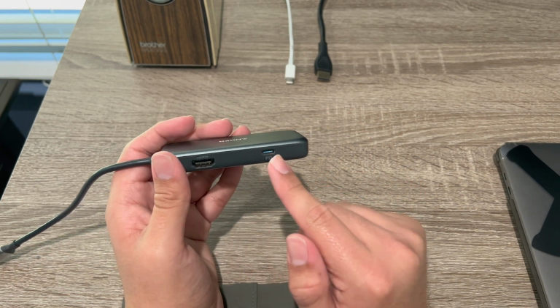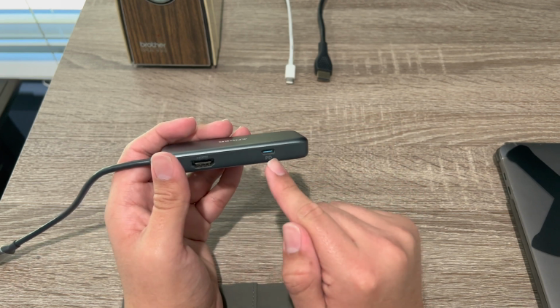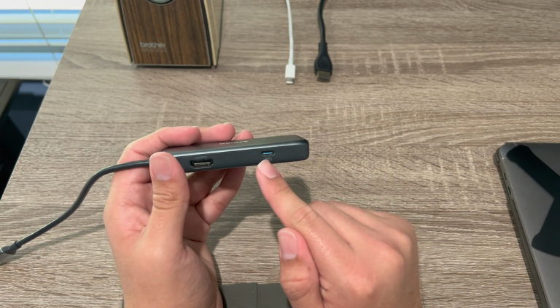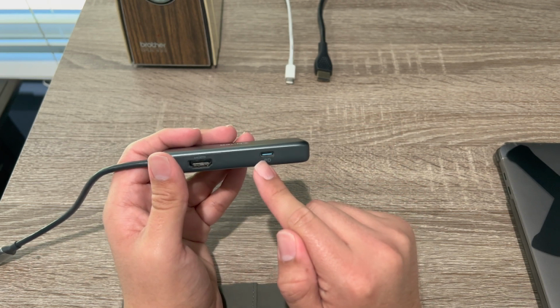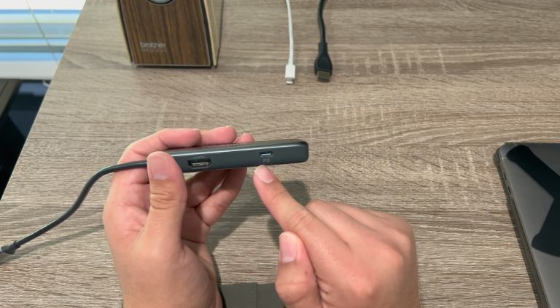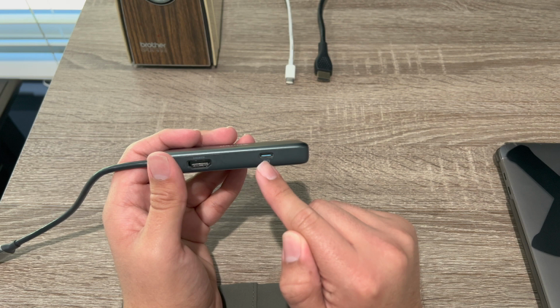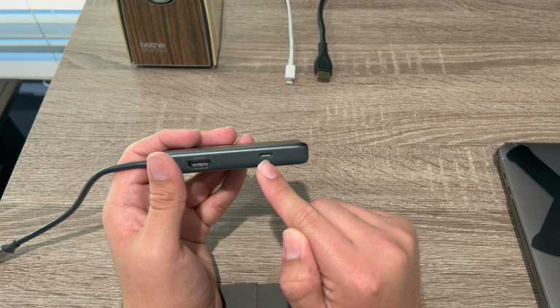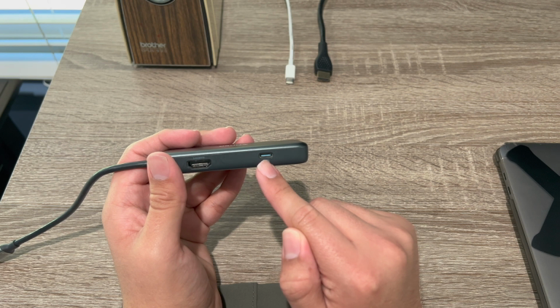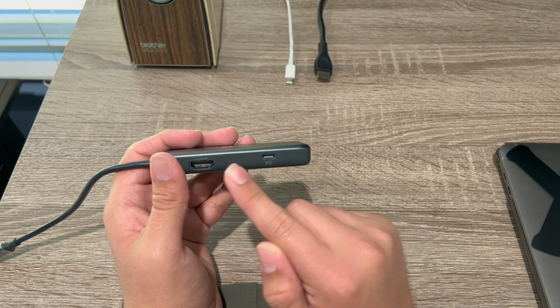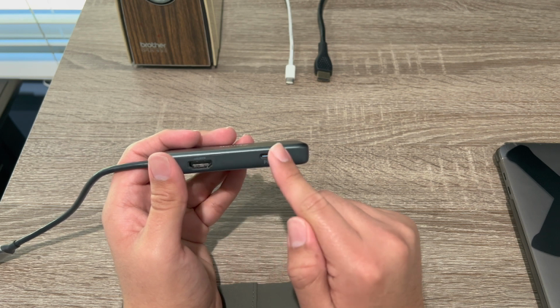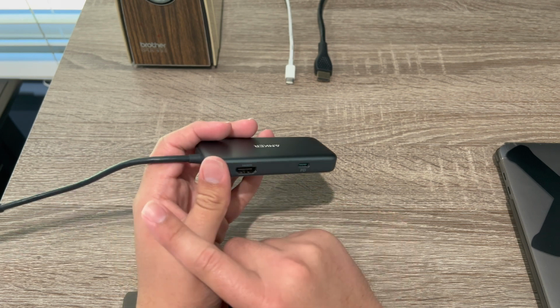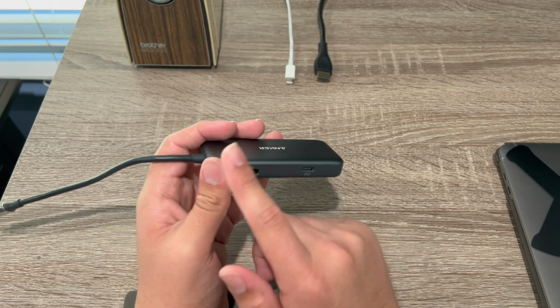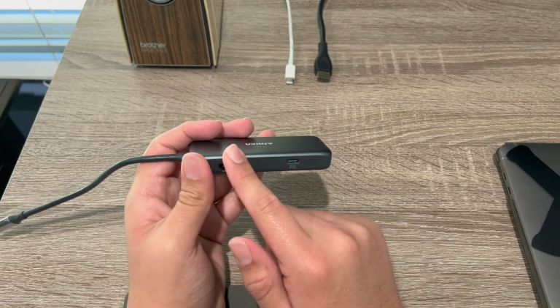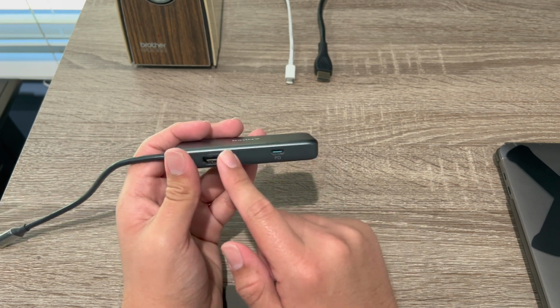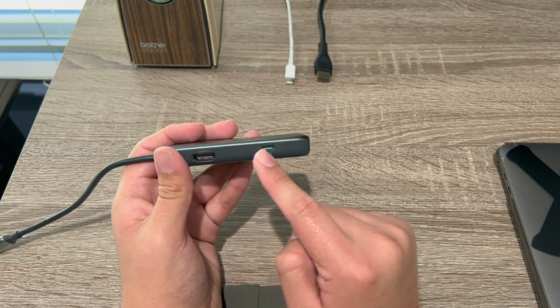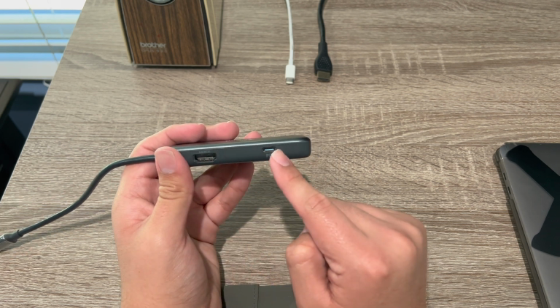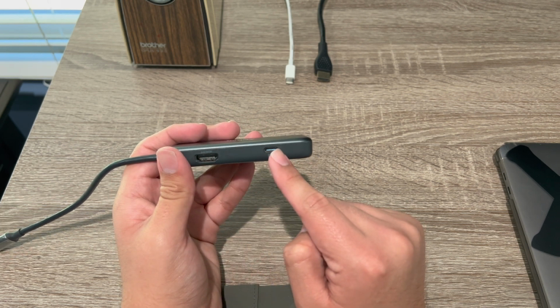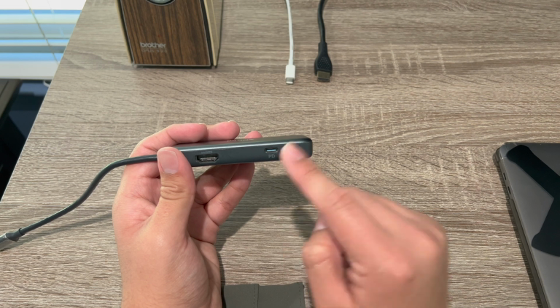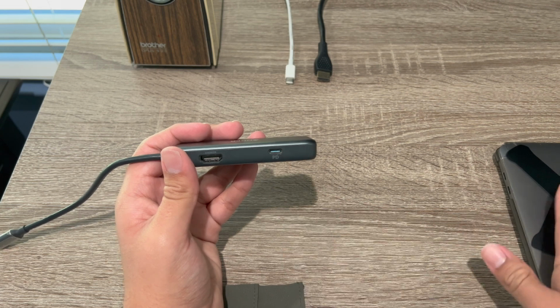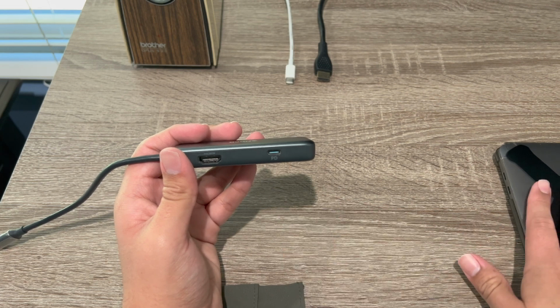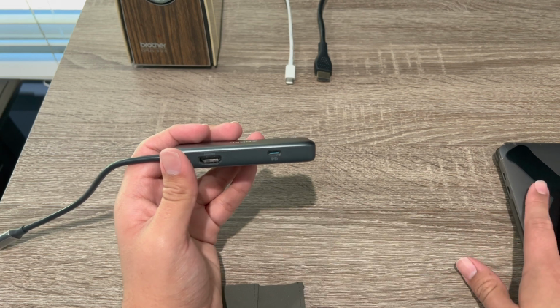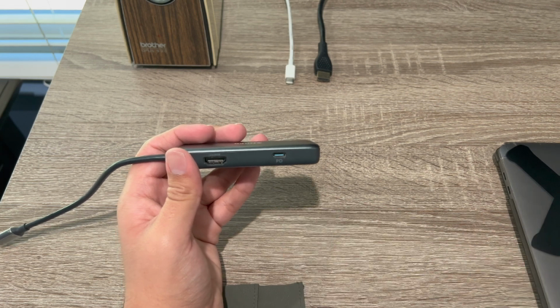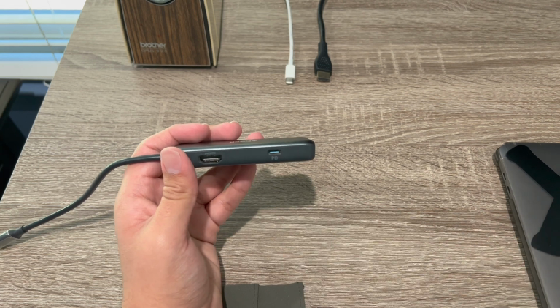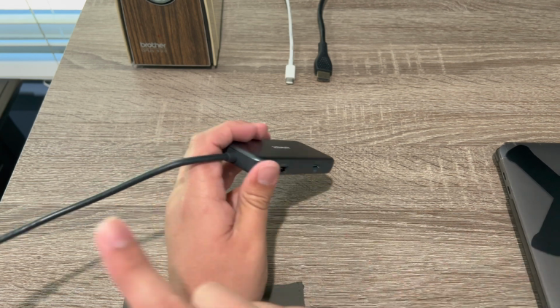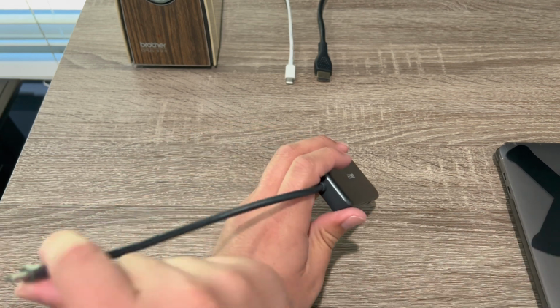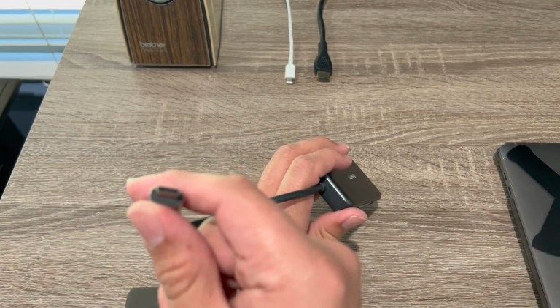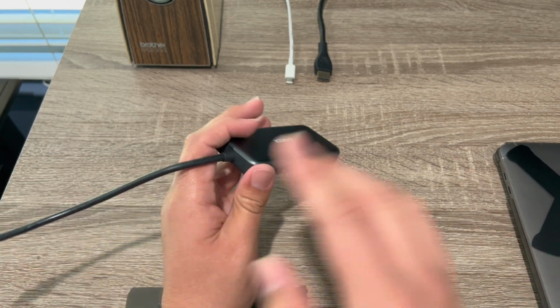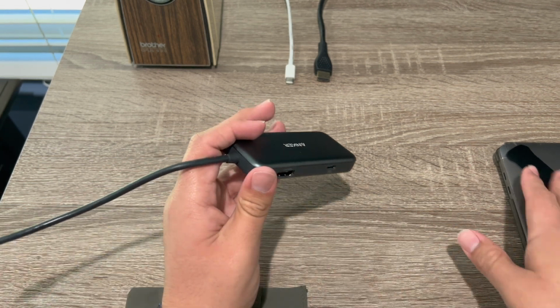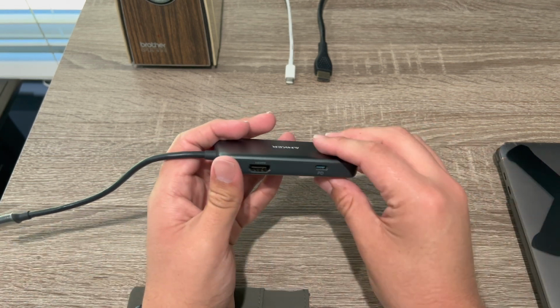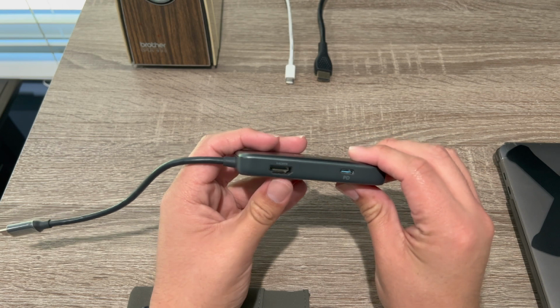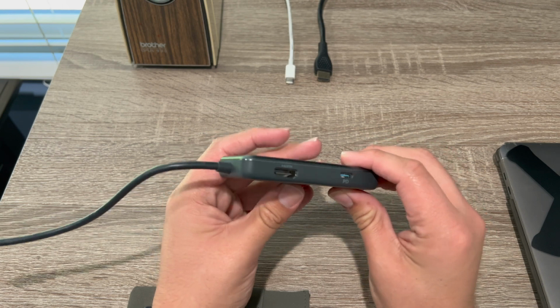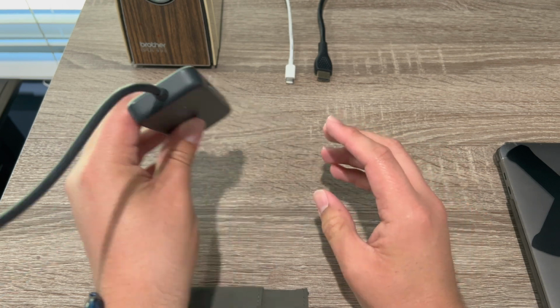Something to note: once you have this plugged in, it'll always charge your device. That's what I've noticed with my MacBook — once I have this plugged in, it's always charging my MacBook. Even if it's in sleep mode and I have this plugged in, it's always going to charge it.